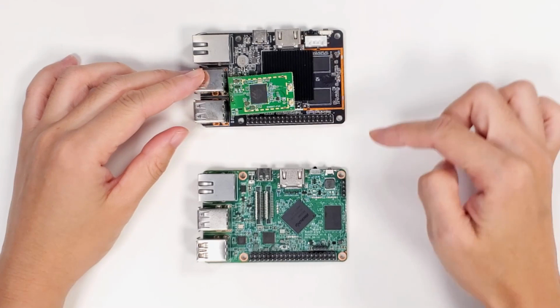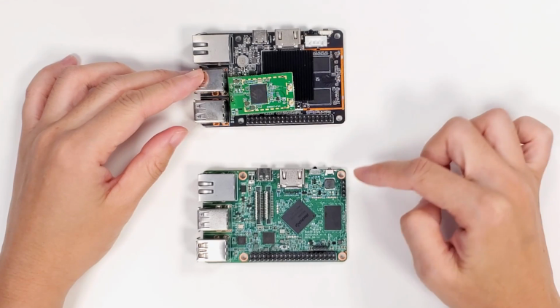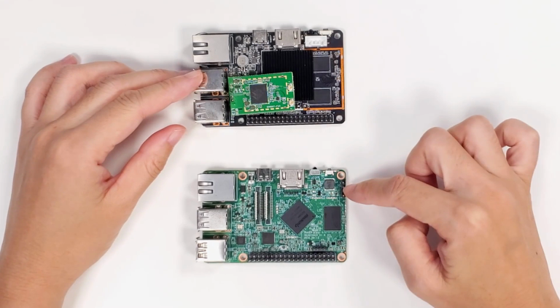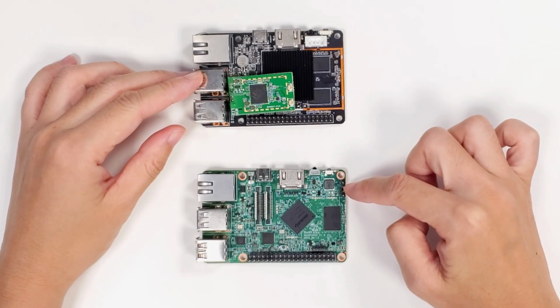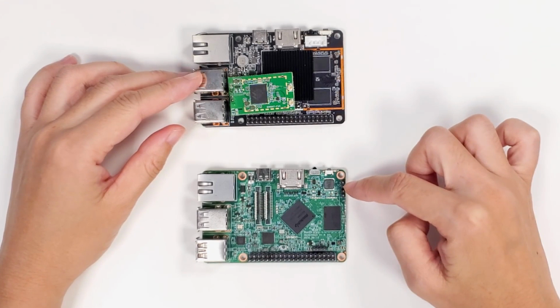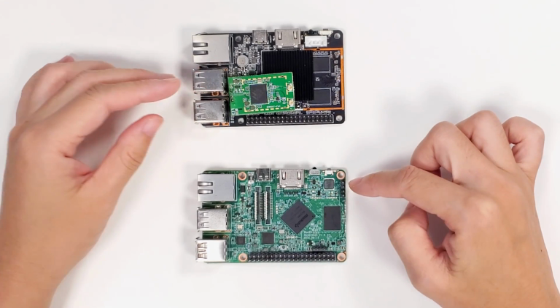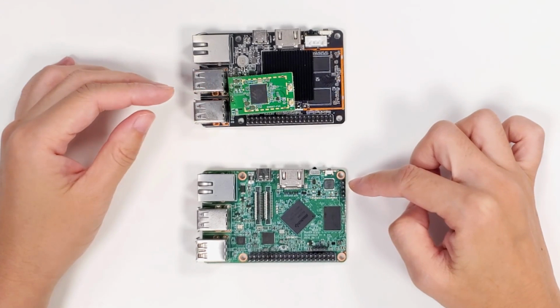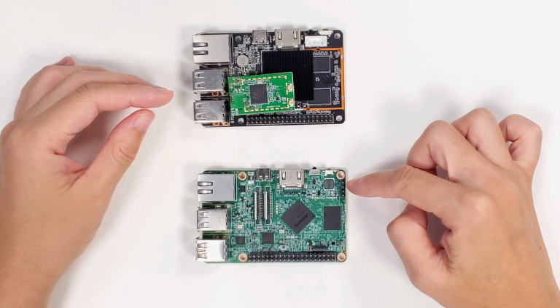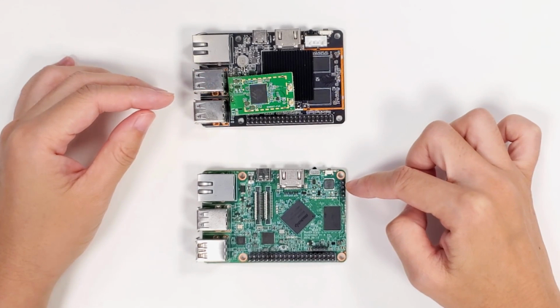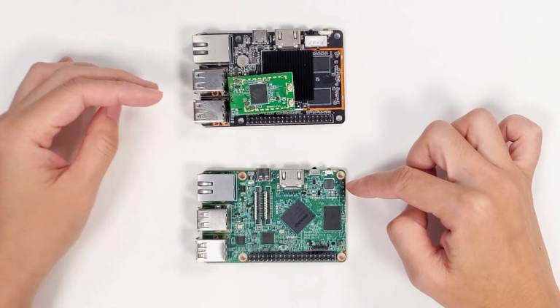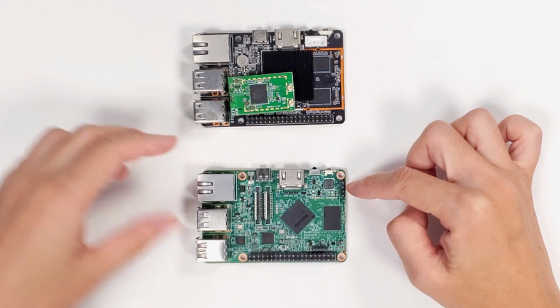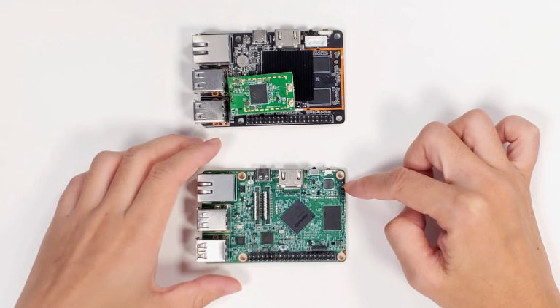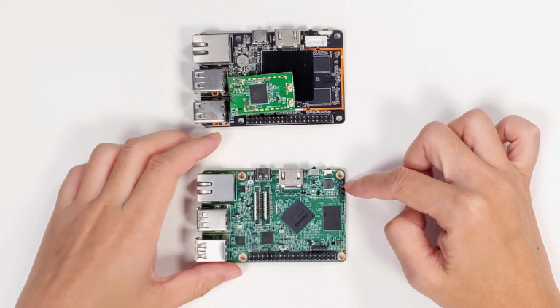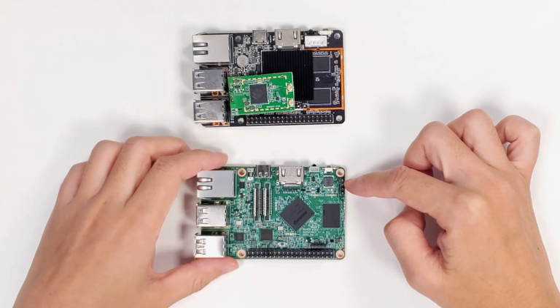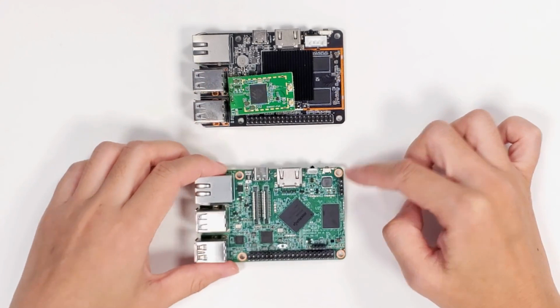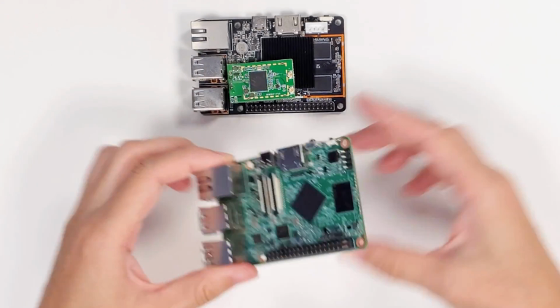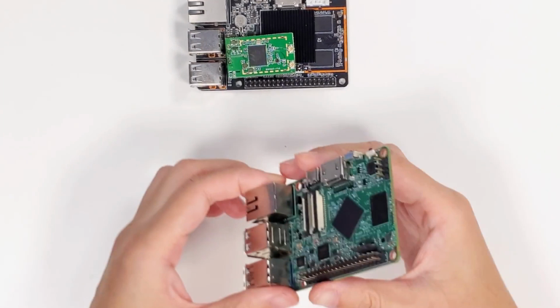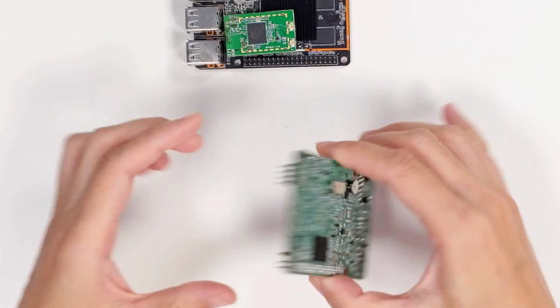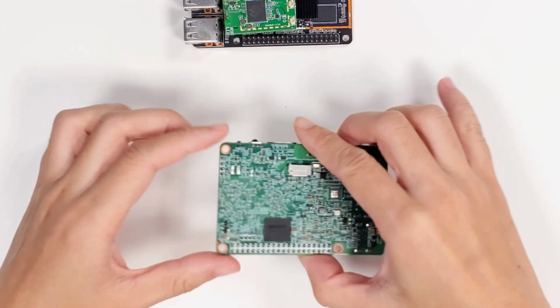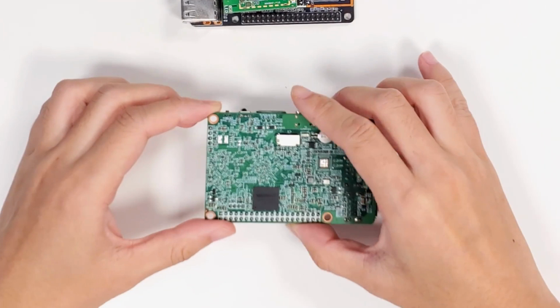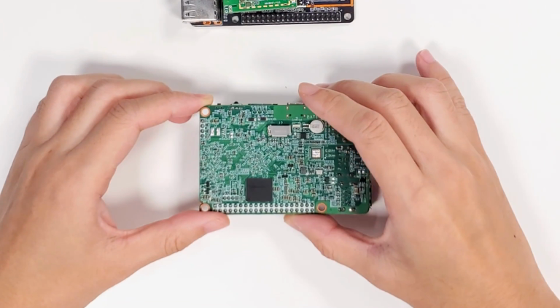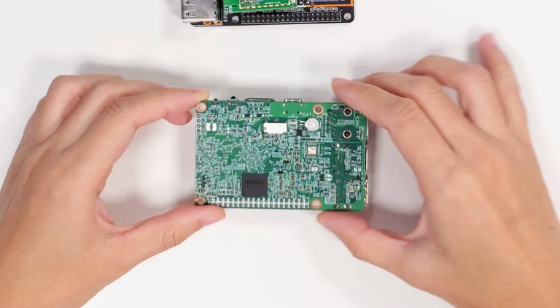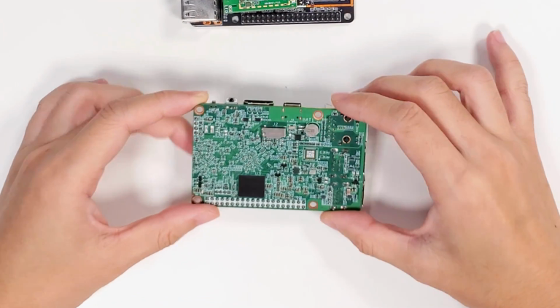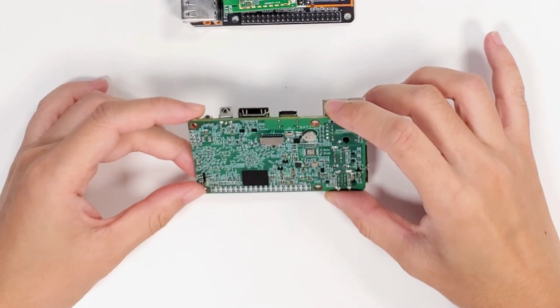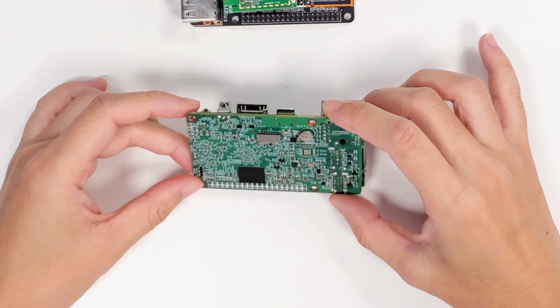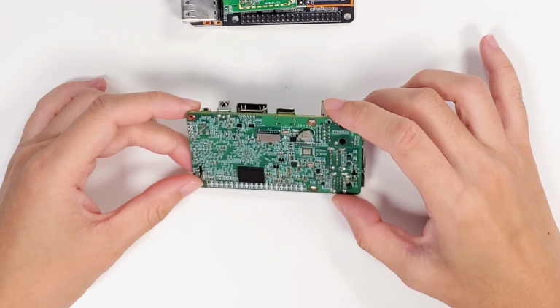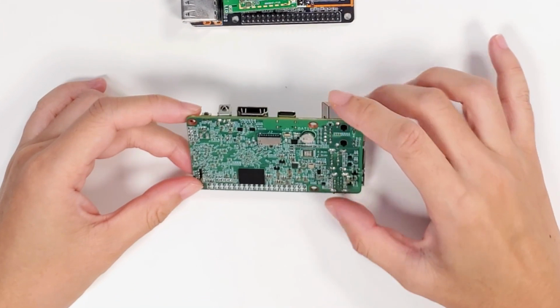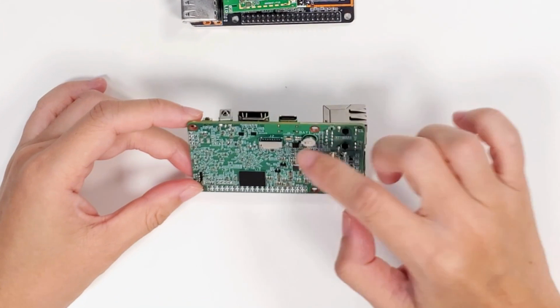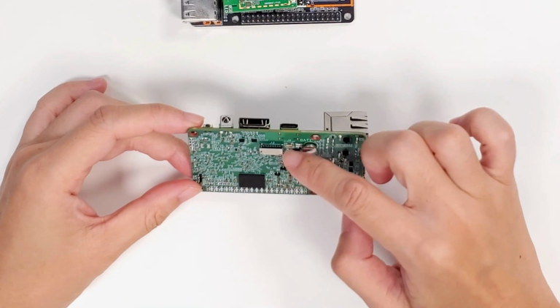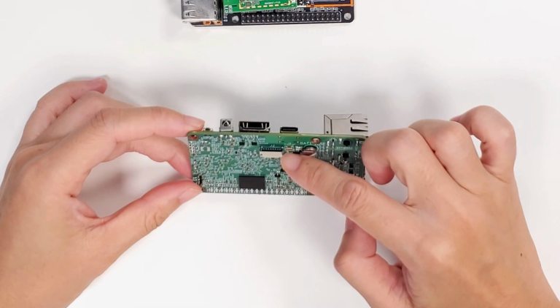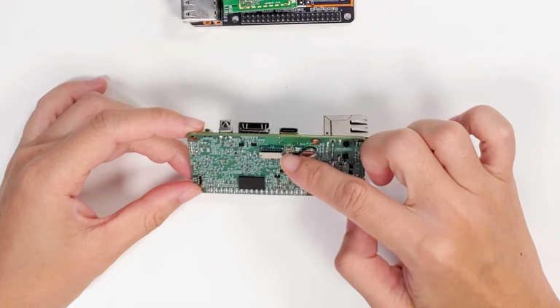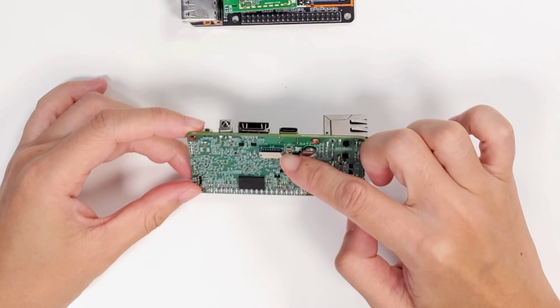This is the debug port. On the bottom side, there is a micro TF card slot.